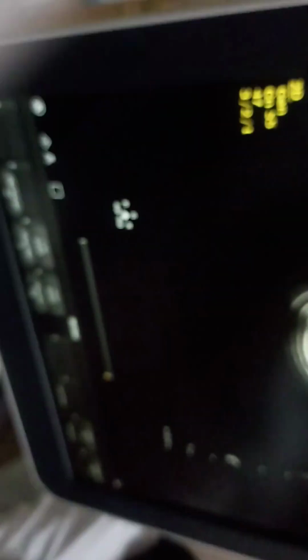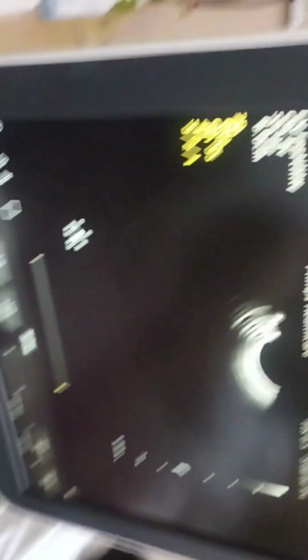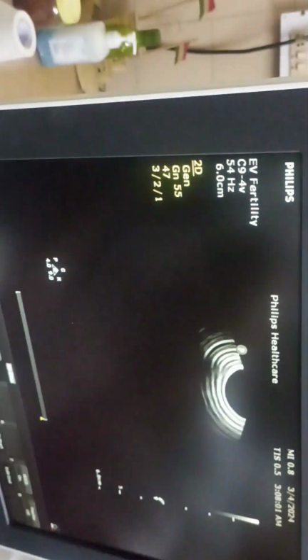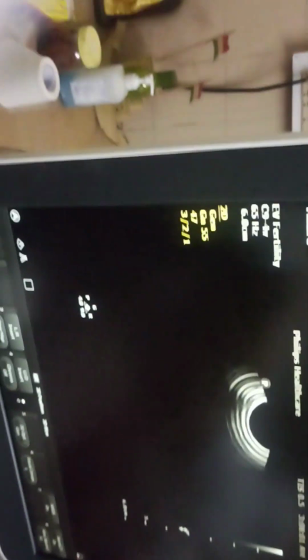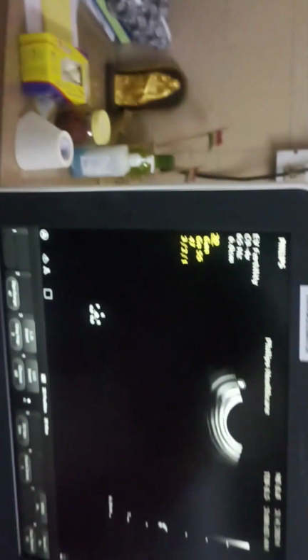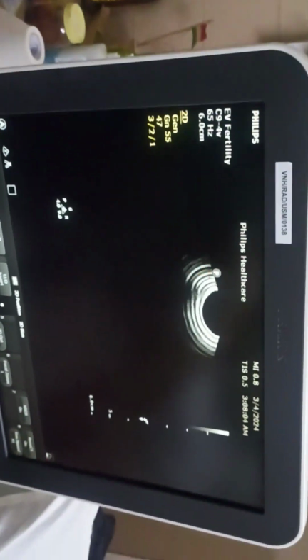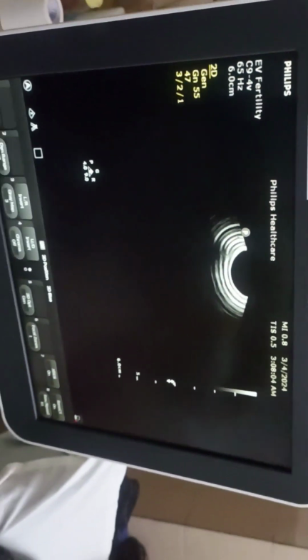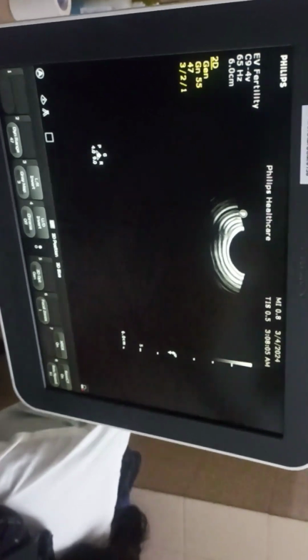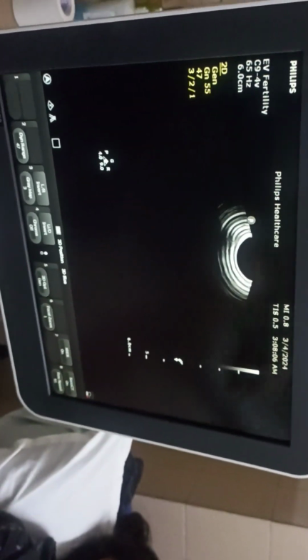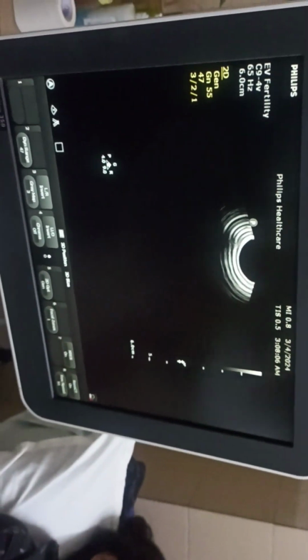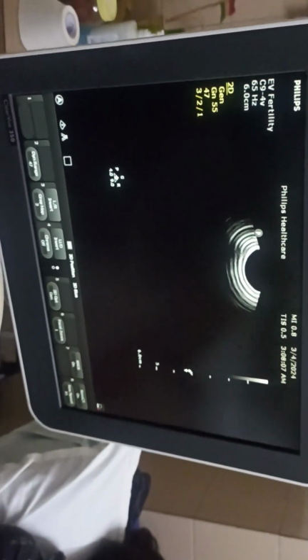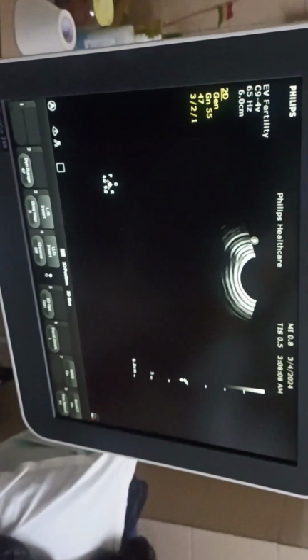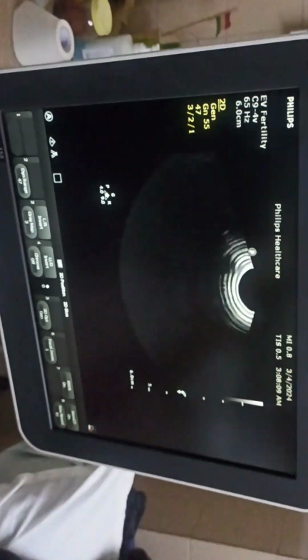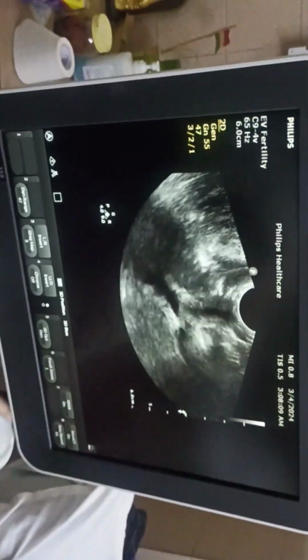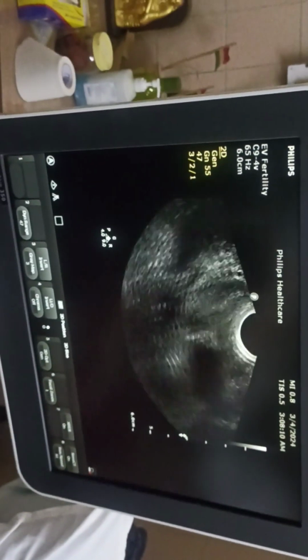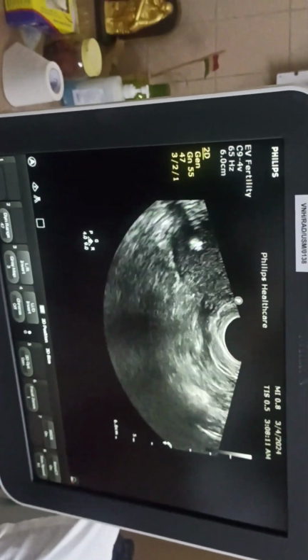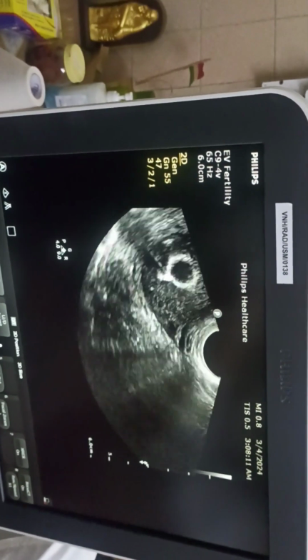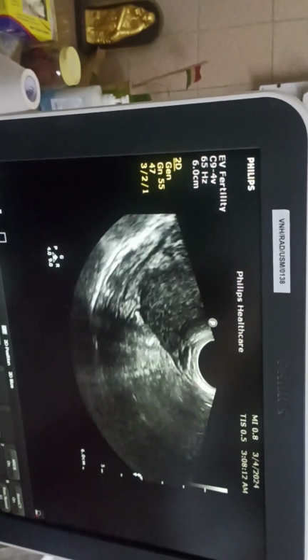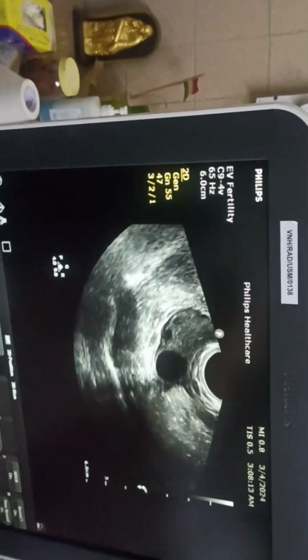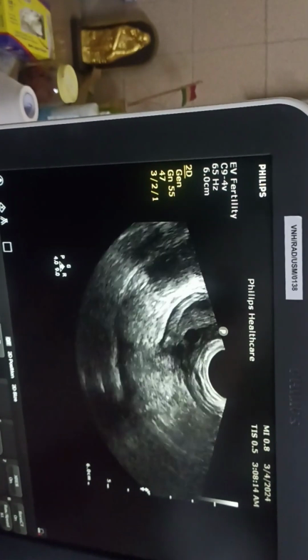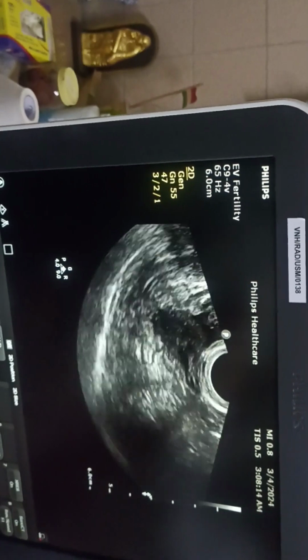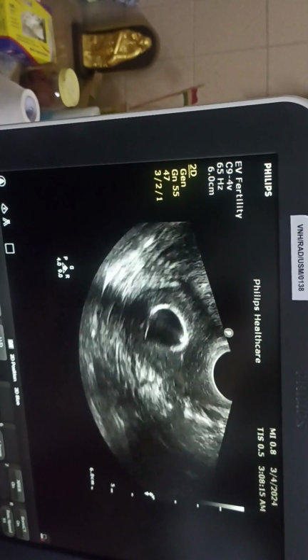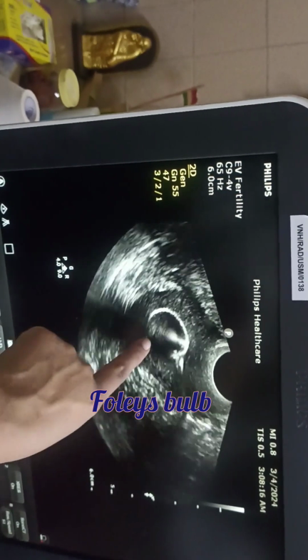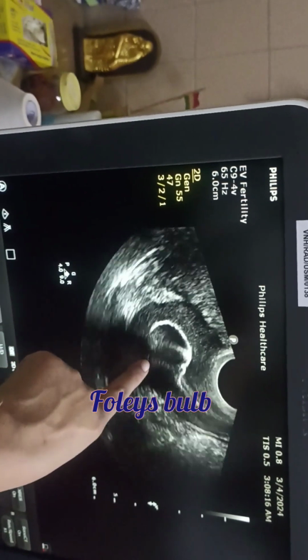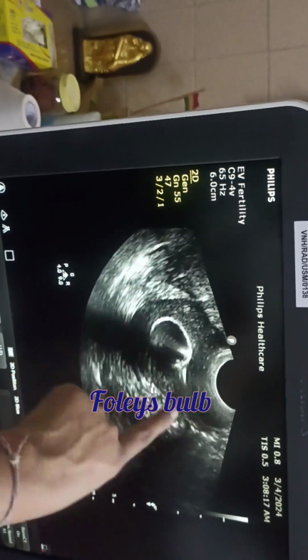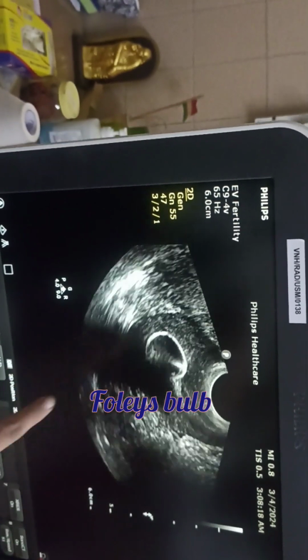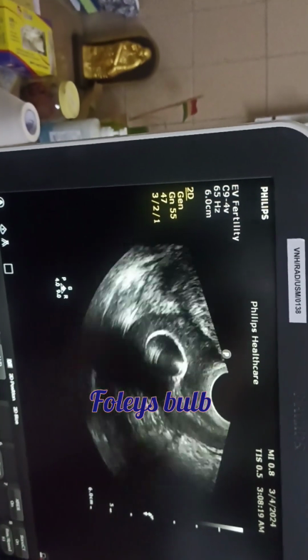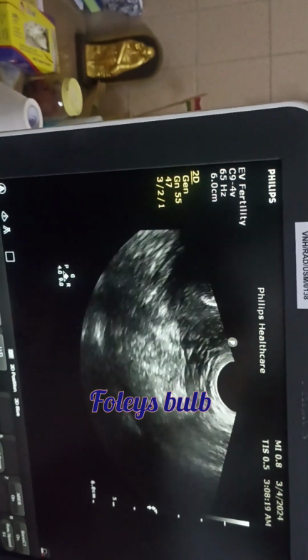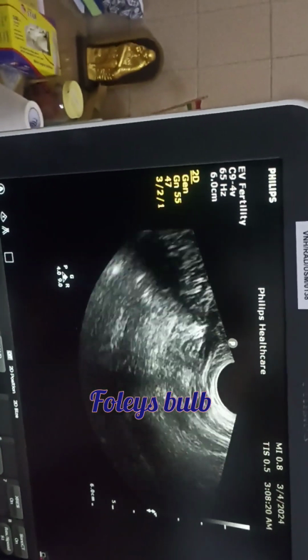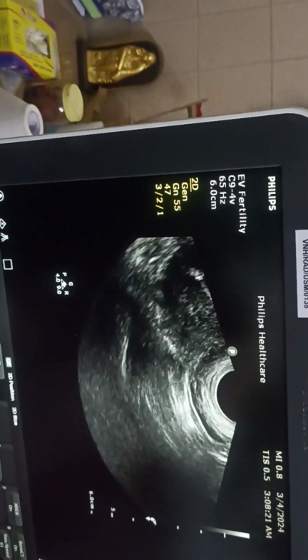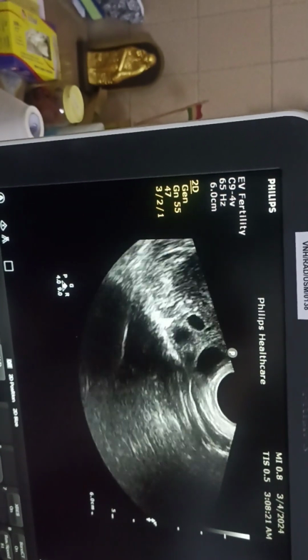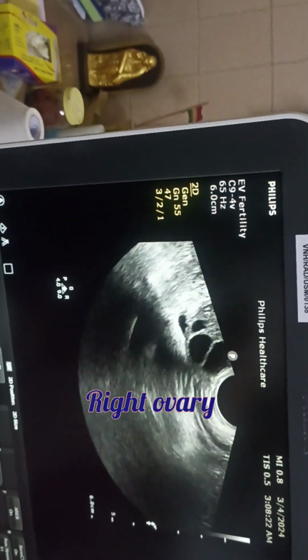Coming to the ultrasound settings now. Ultrasound should be put on the gynec preset with follicular monitoring mode on, and the color Doppler should be on the low scale settings. This is the uterus which we can see — the Foley's bulb is inside — and the right ovary and left ovary should be visualized.